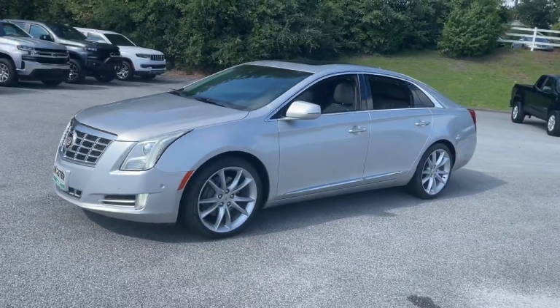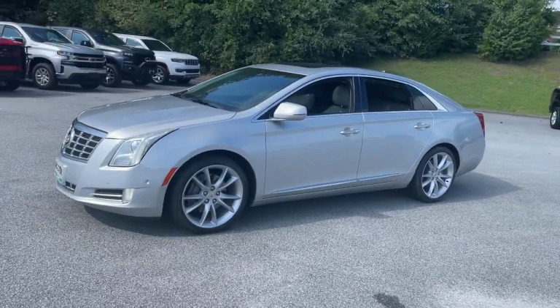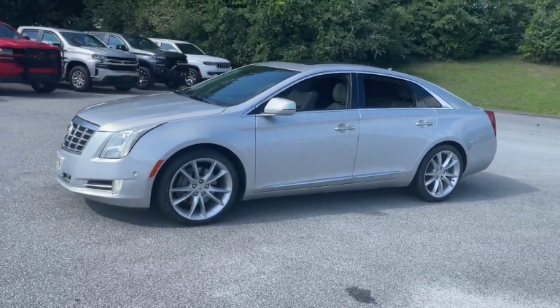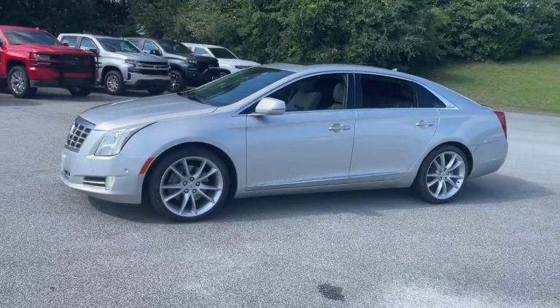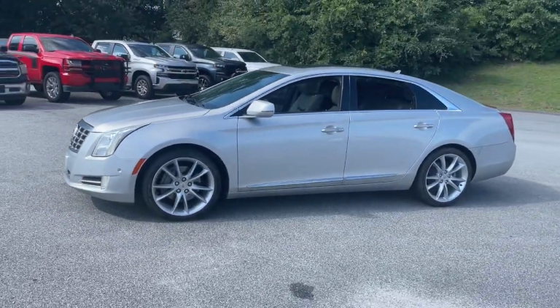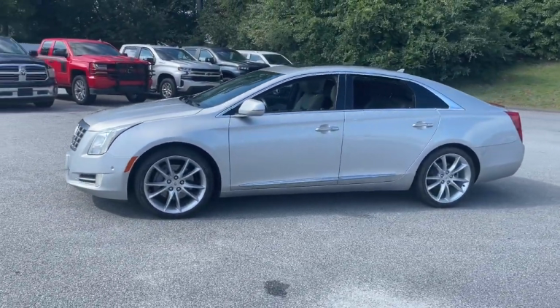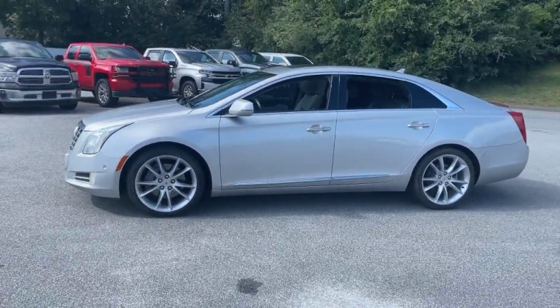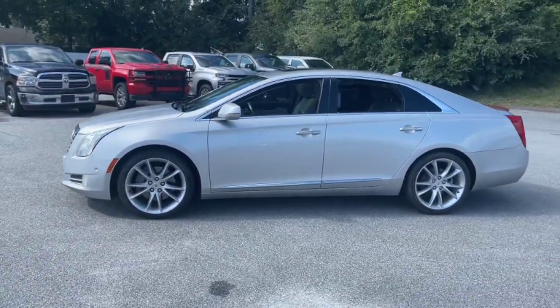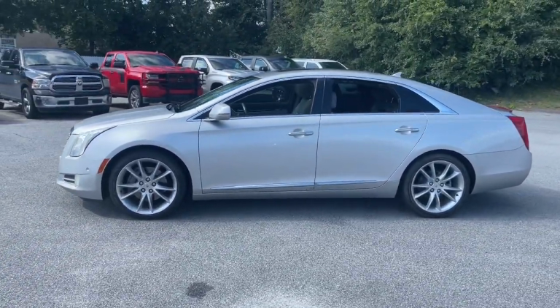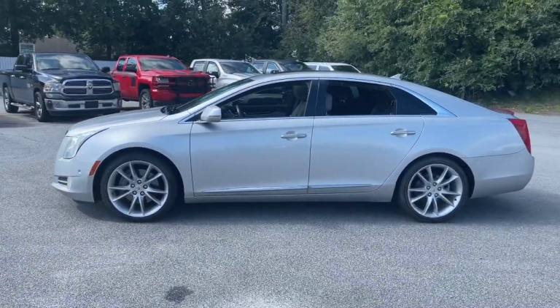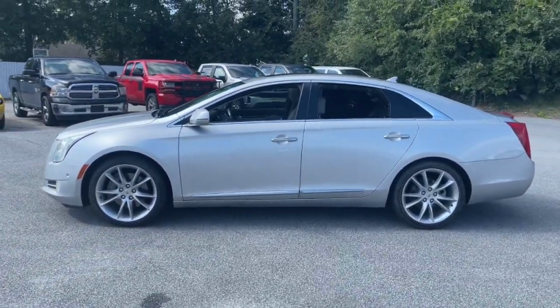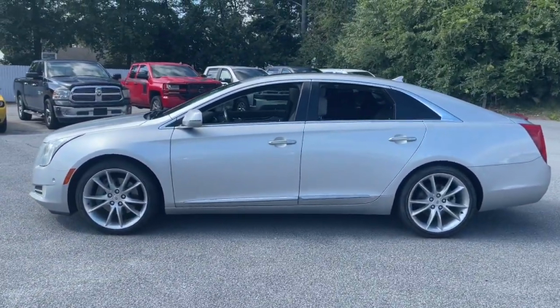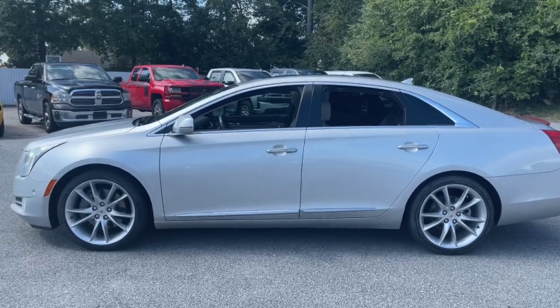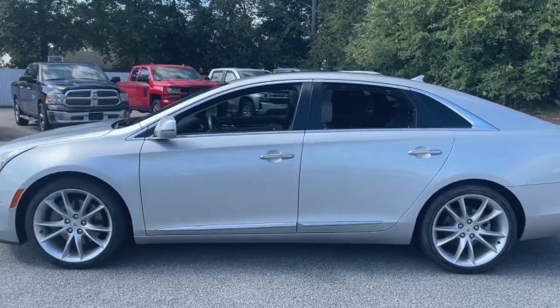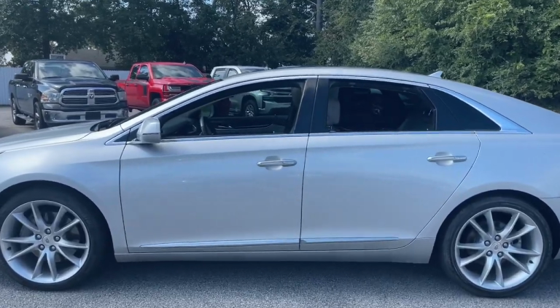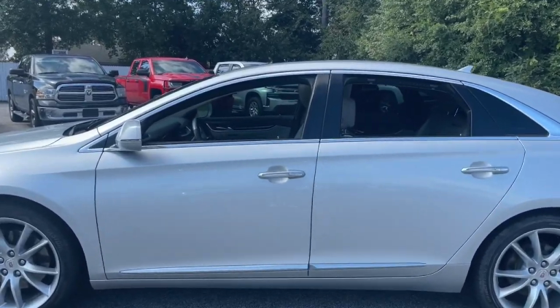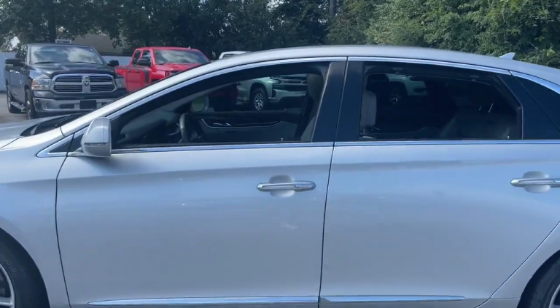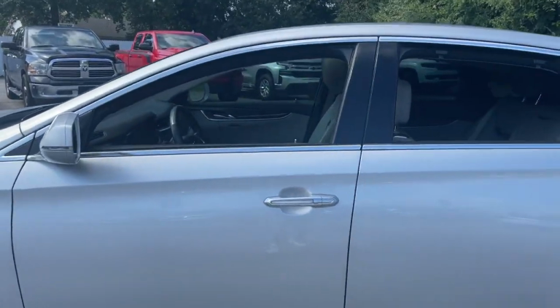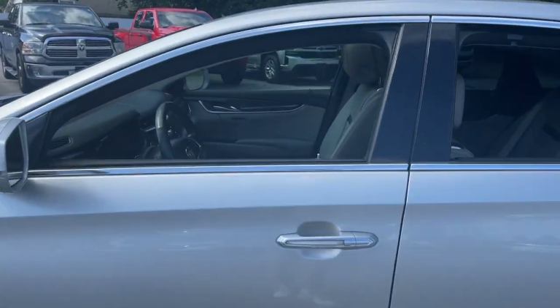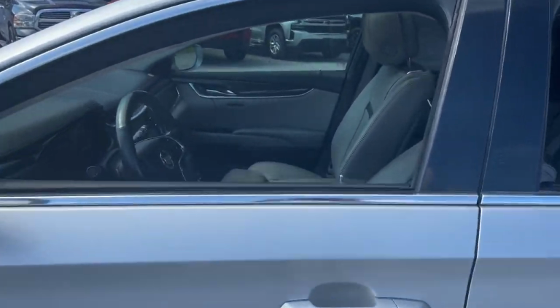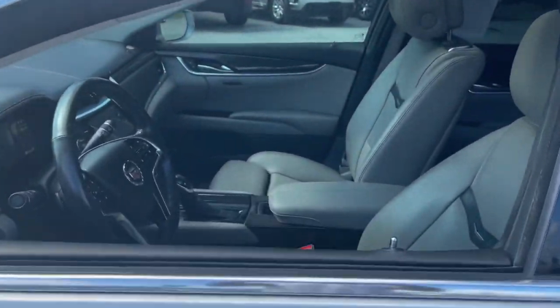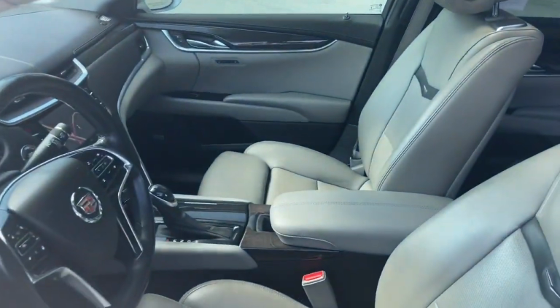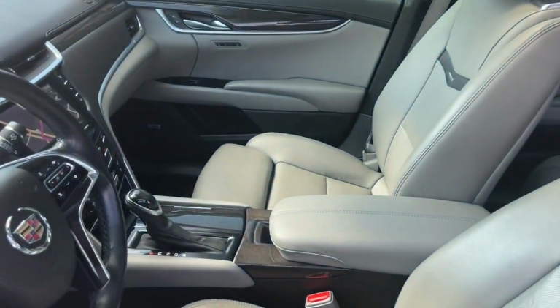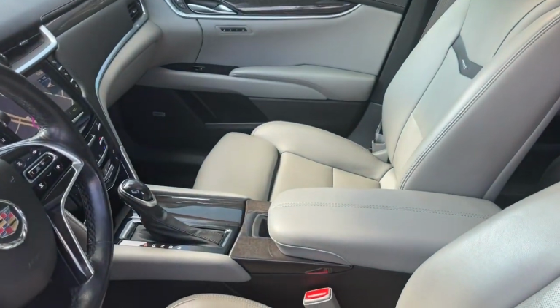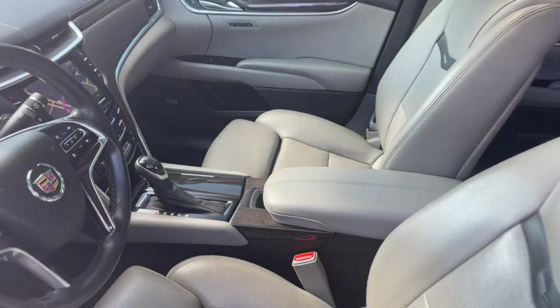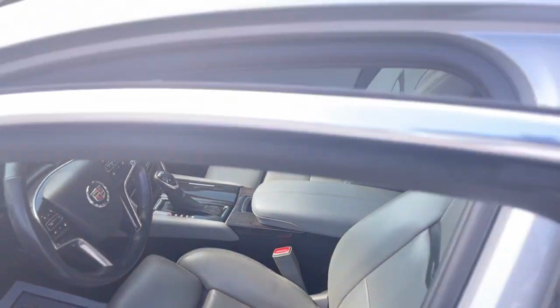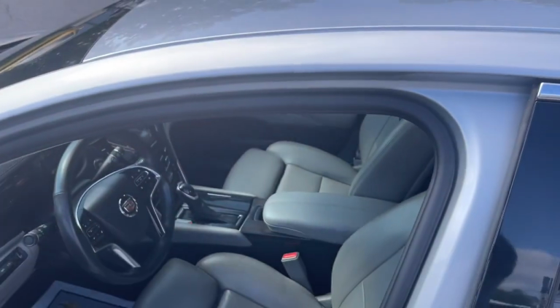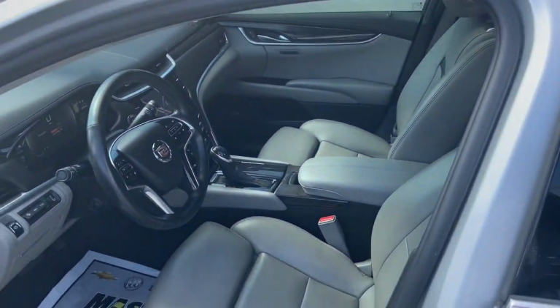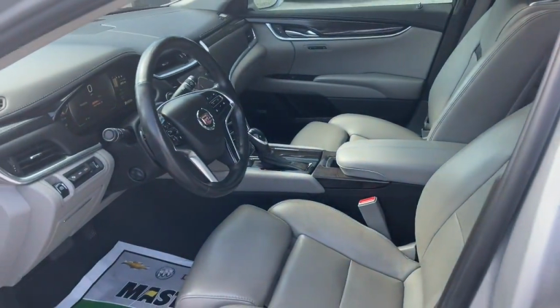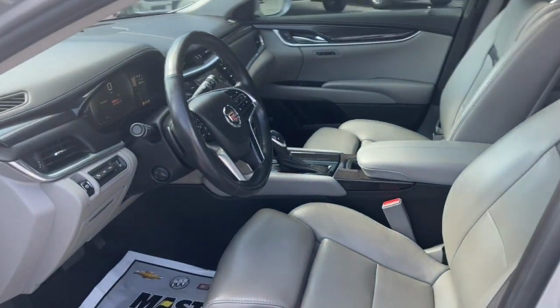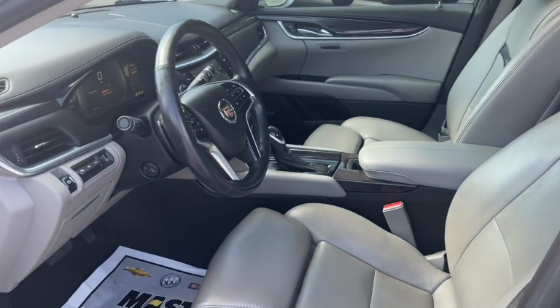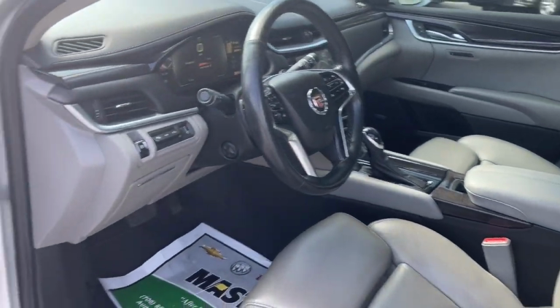The Cadillac XTS — the premium luxury sedan that combines artful refinement with smooth, quiet comfort and state-of-the-art technology. The following are some of this vehicle's highlighted options.